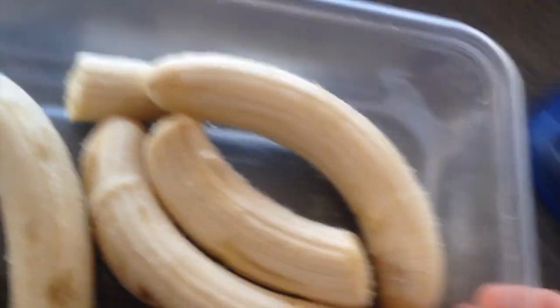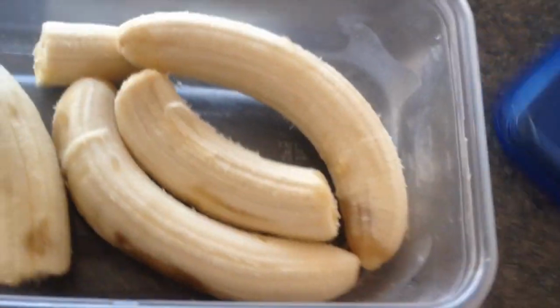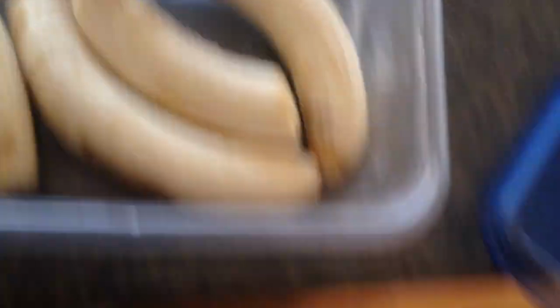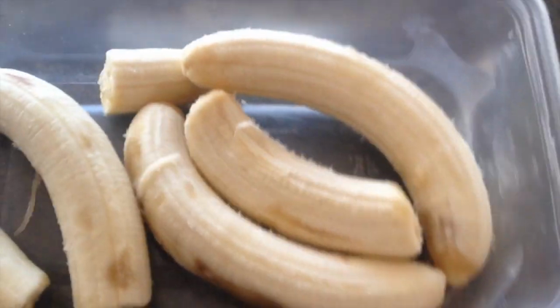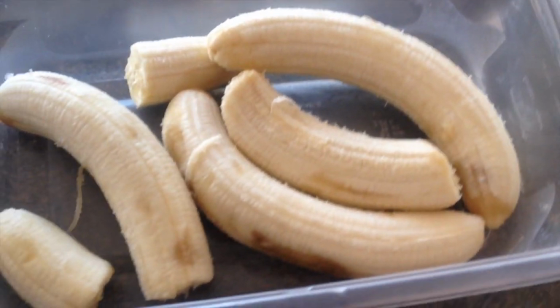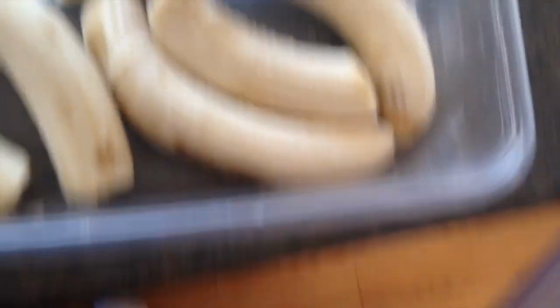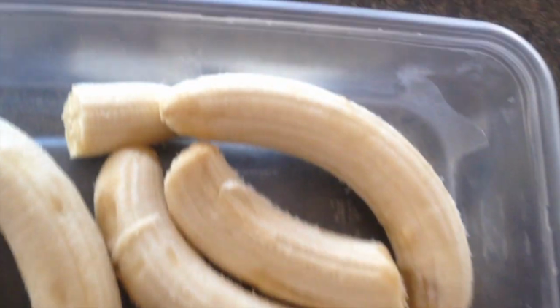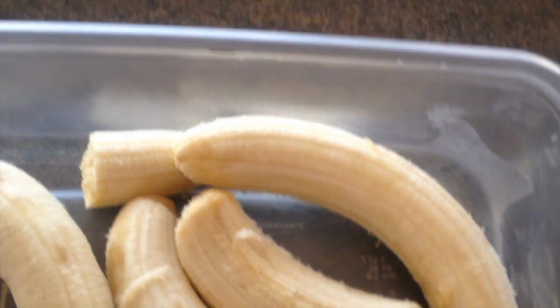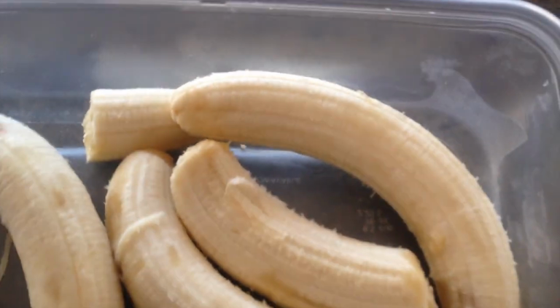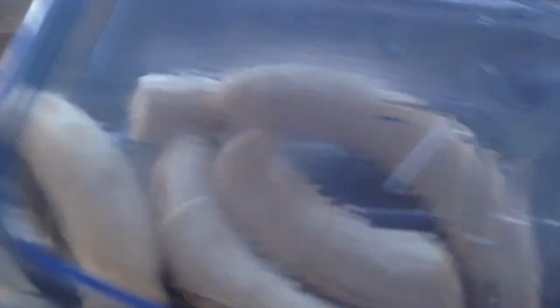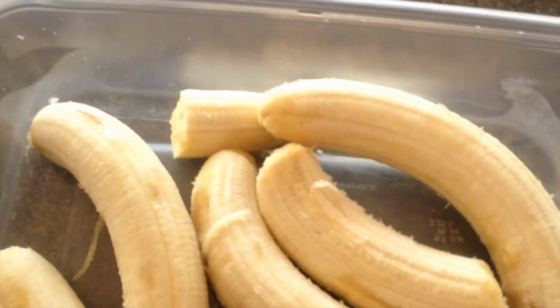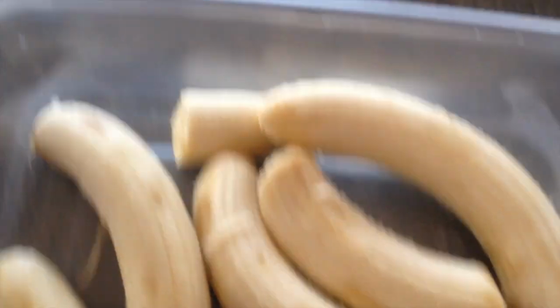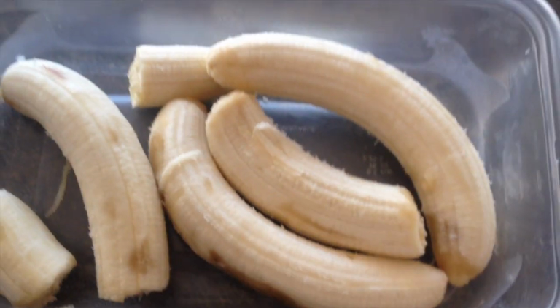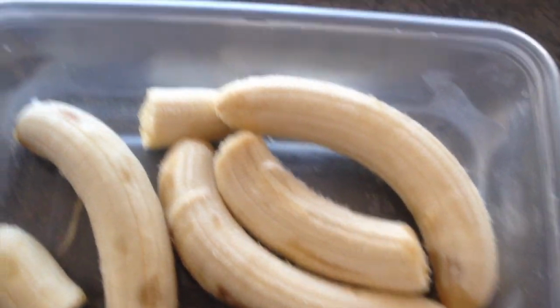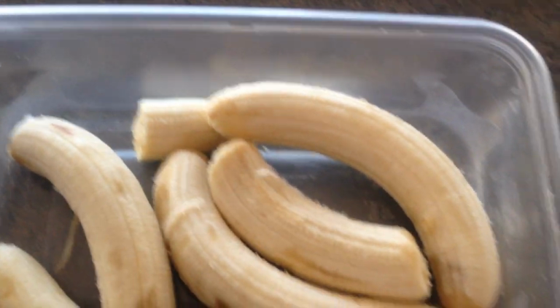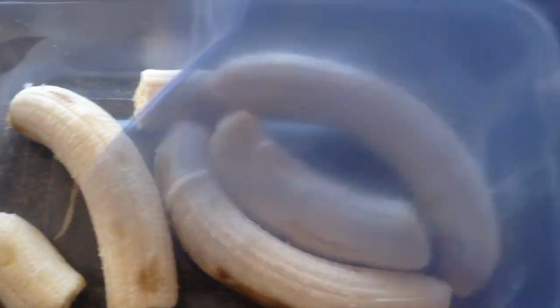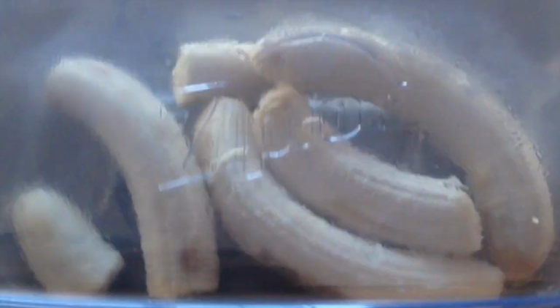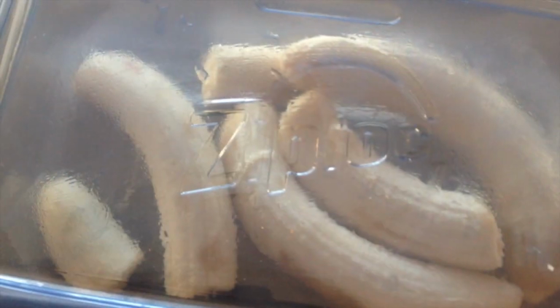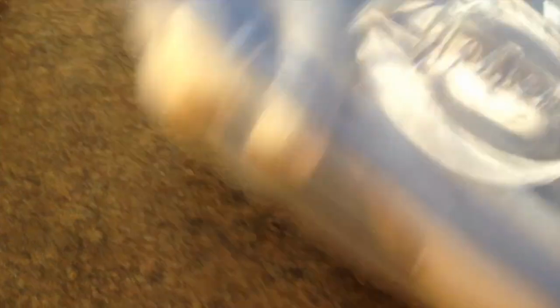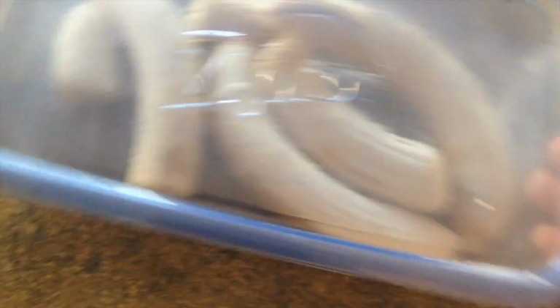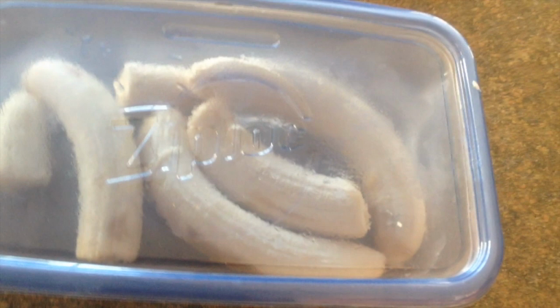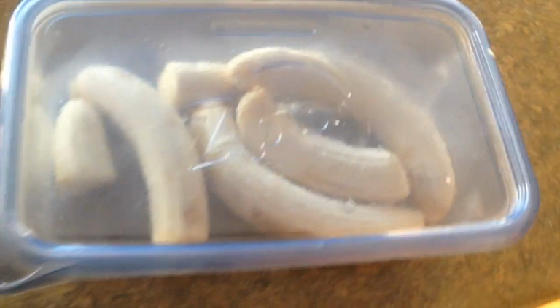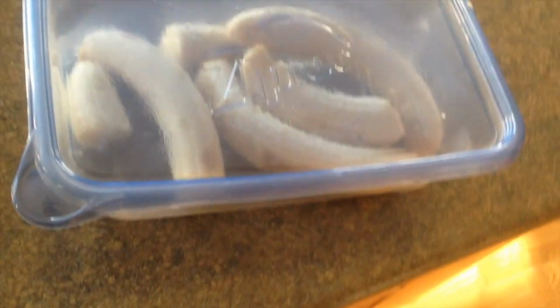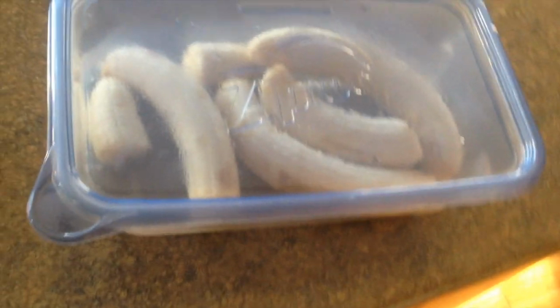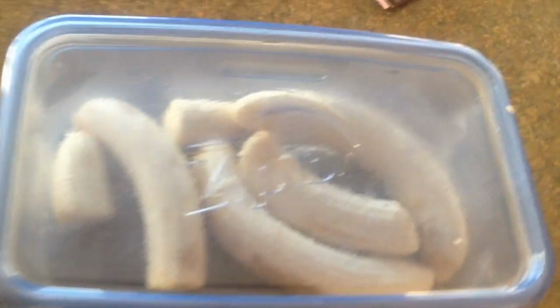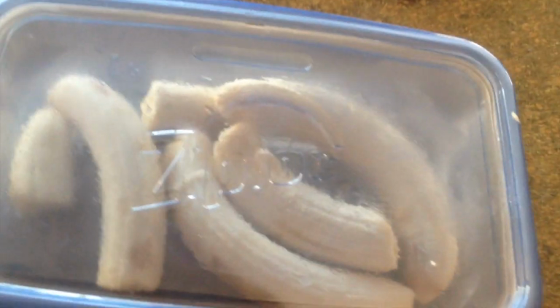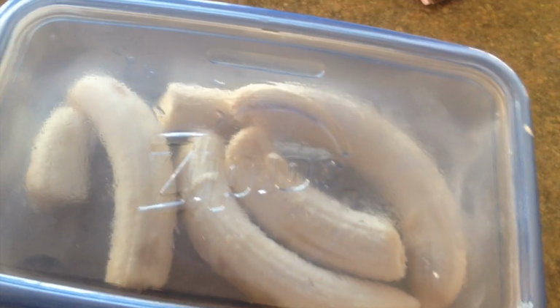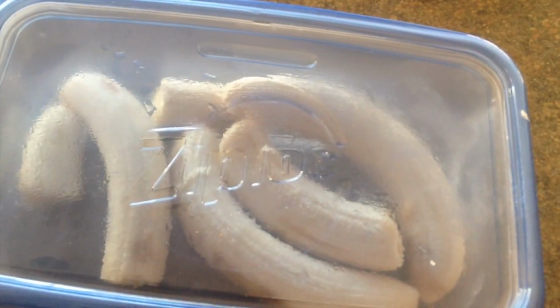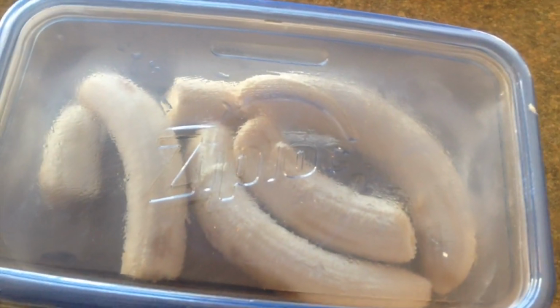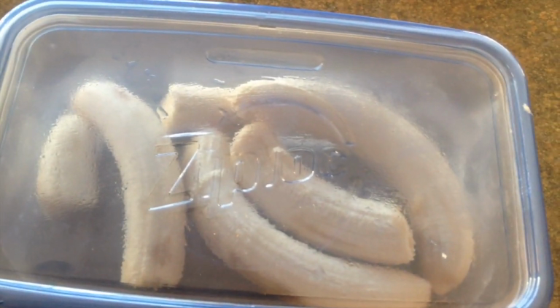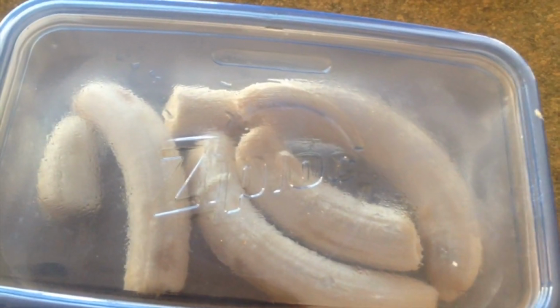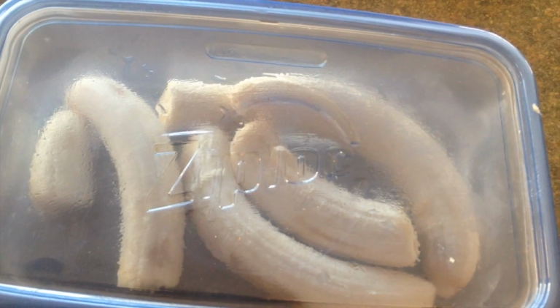So what I do is, you can either eat them and use them in a smoothie. But I've got a bunch extra, so I put those in my ziplock container here and I'll just throw them in the freezer and use them for smoothie or banana ice cream or something like that.